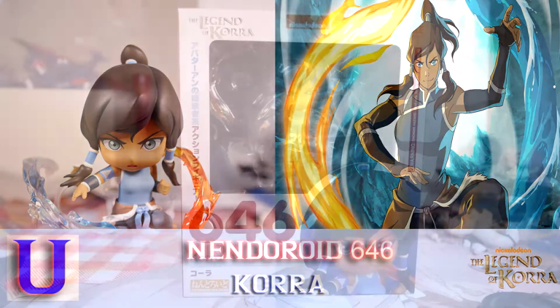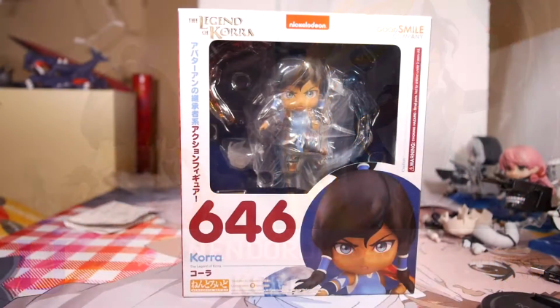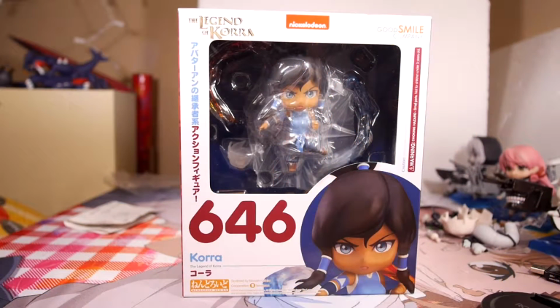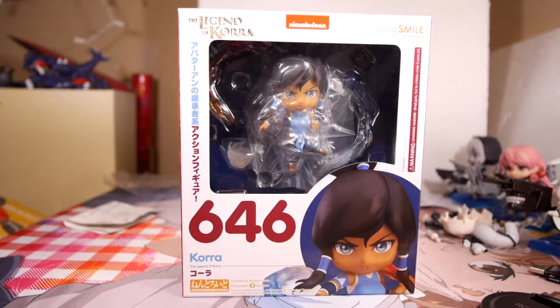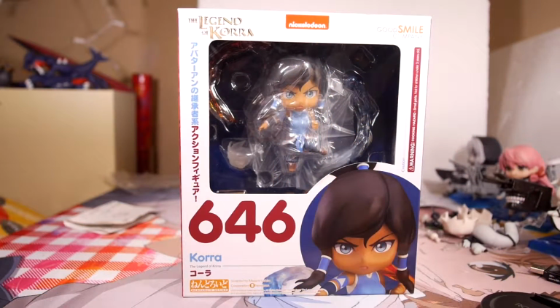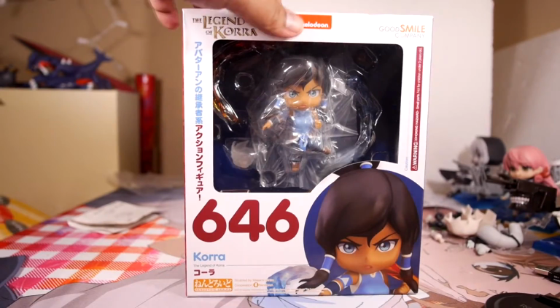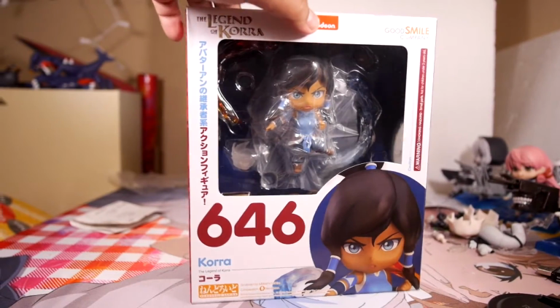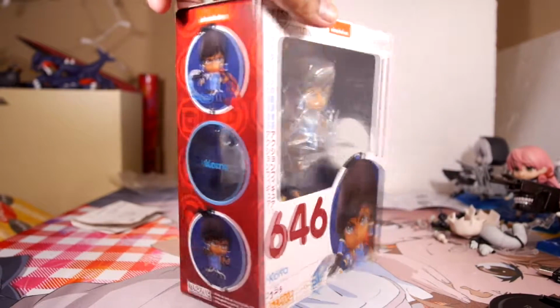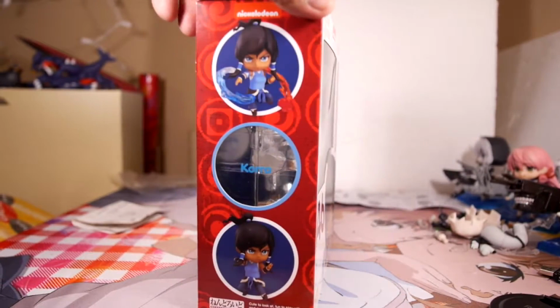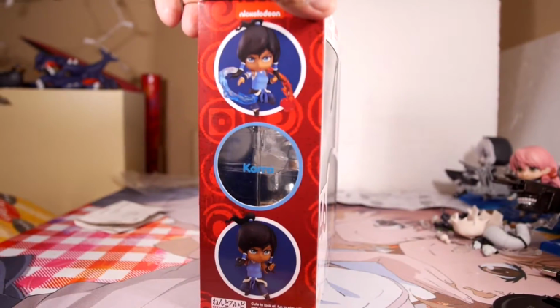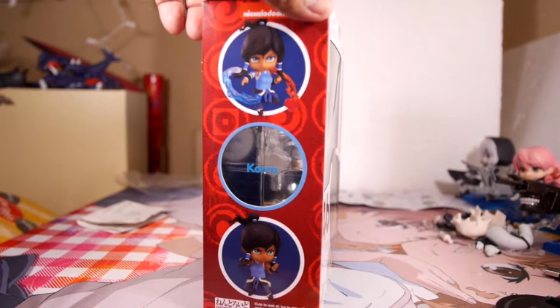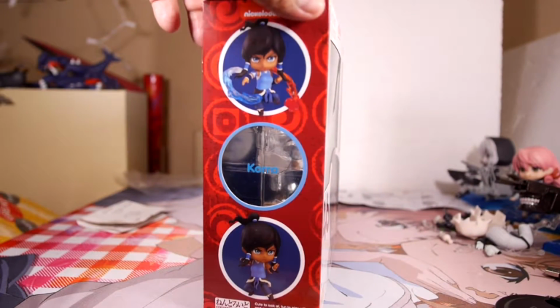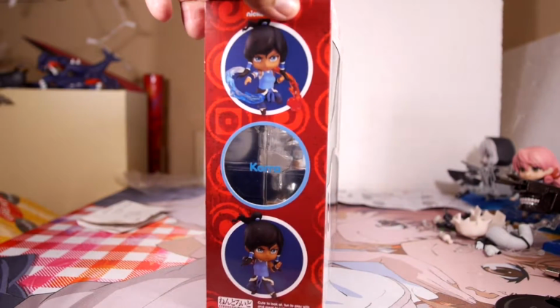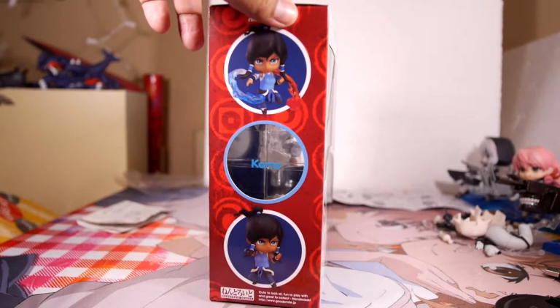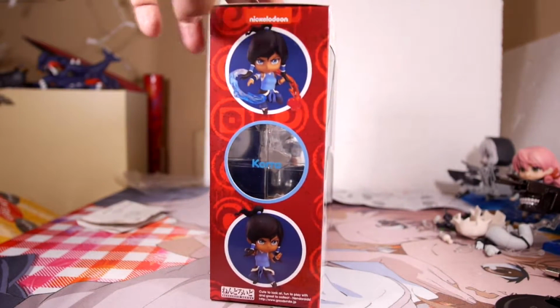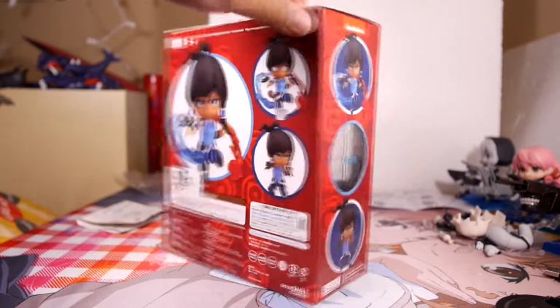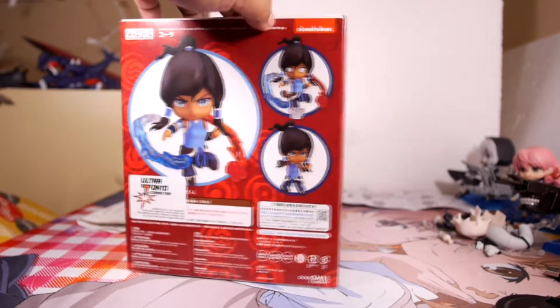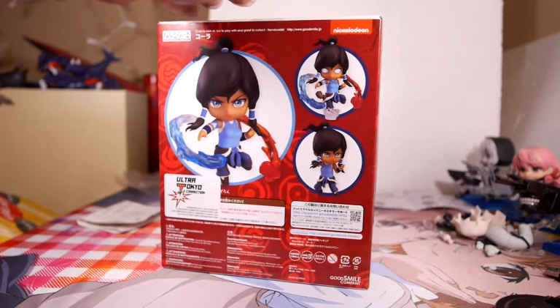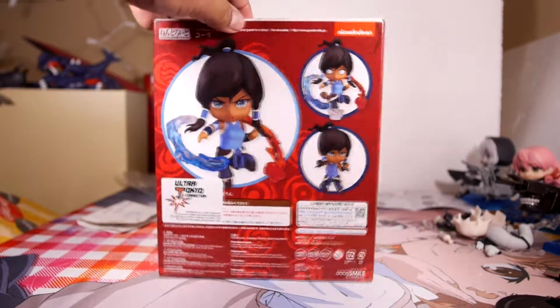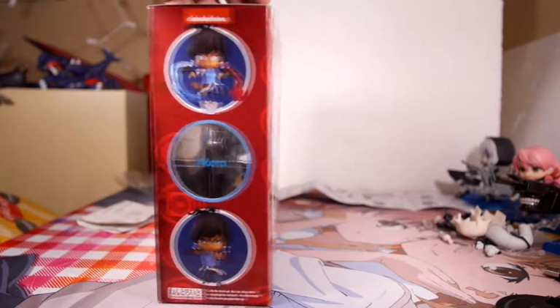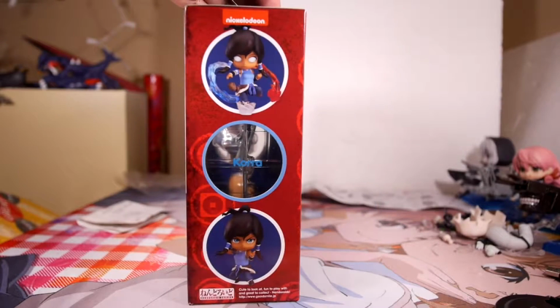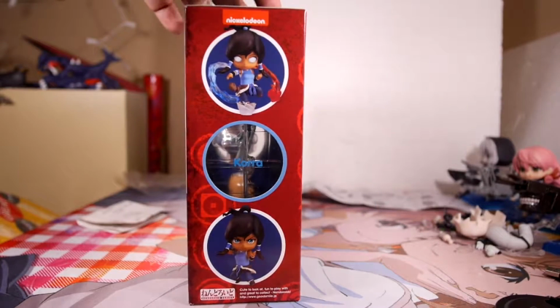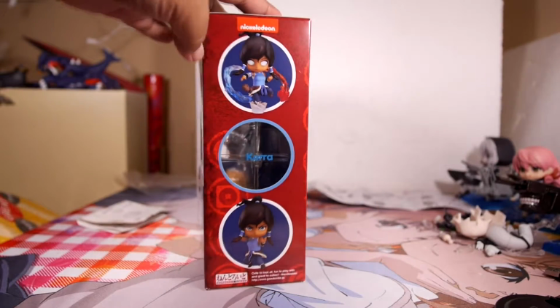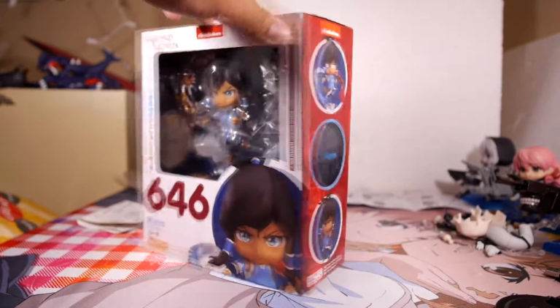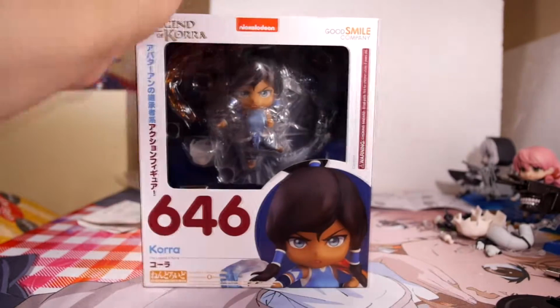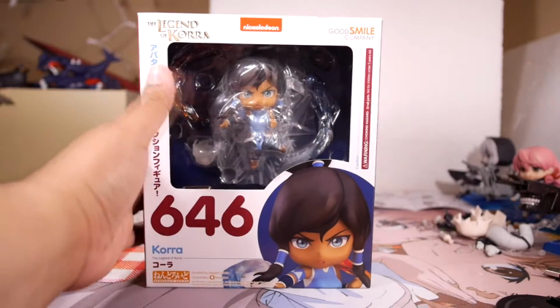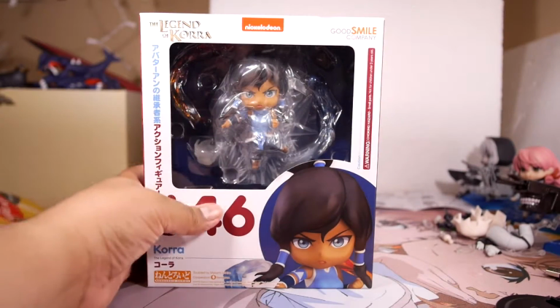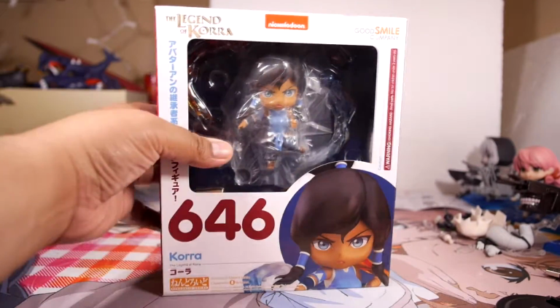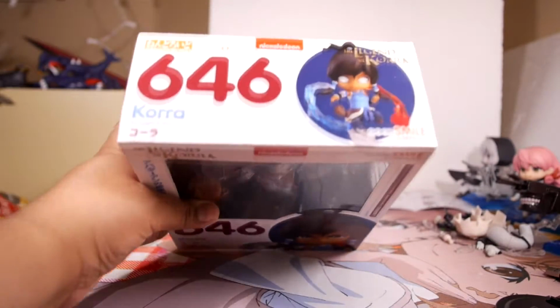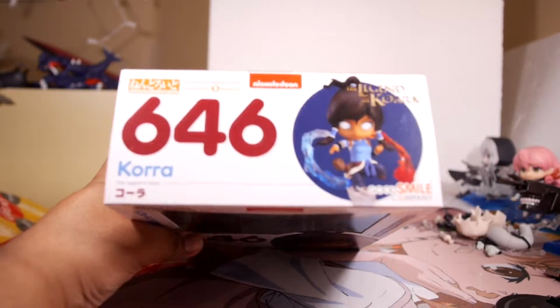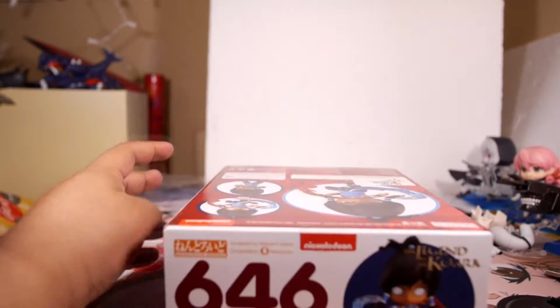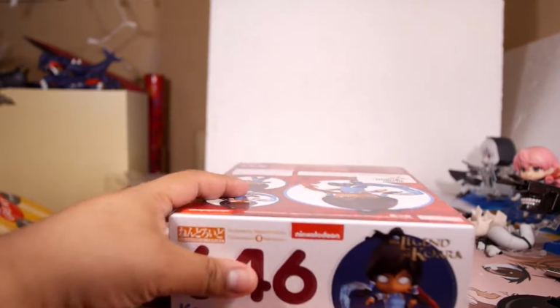Hello guys, my name is DarkVirus and today we're going to be checking out Nendroid number 646. It's Korra from The Legend of Korra. She's so freaking awesome and I'm so excited to finally have her.